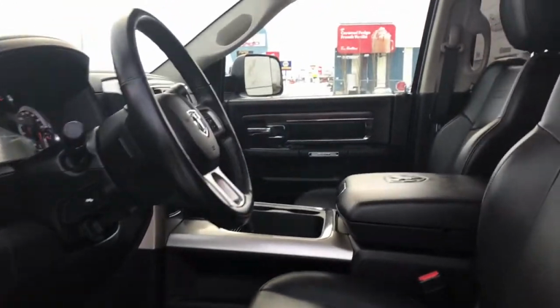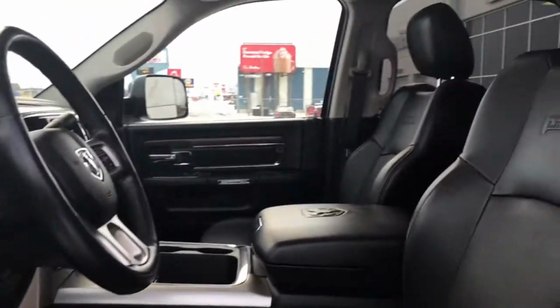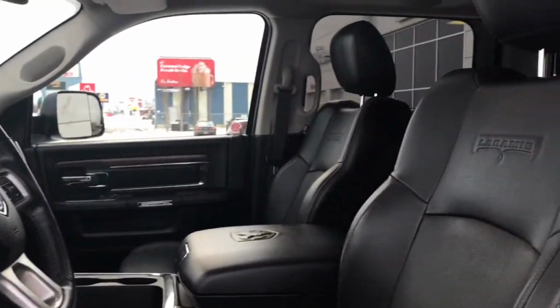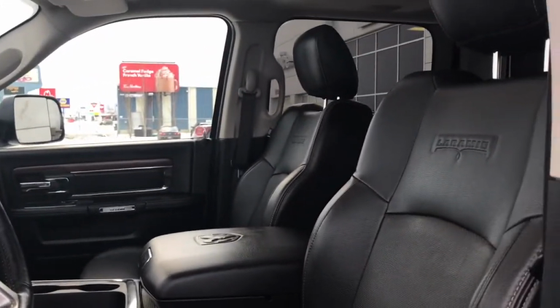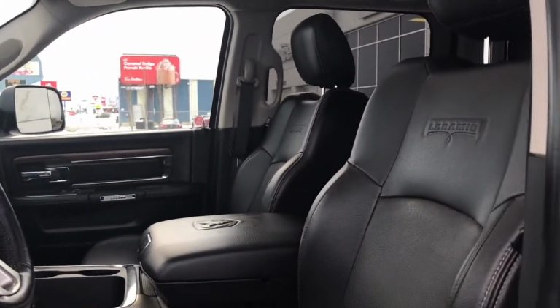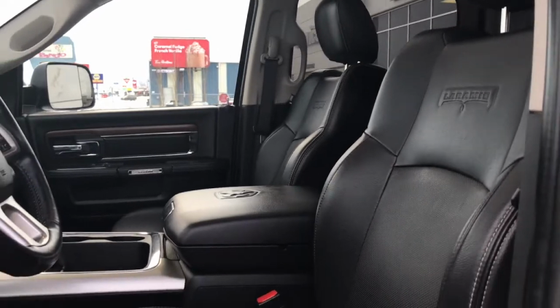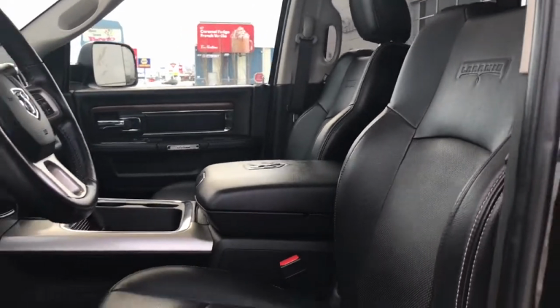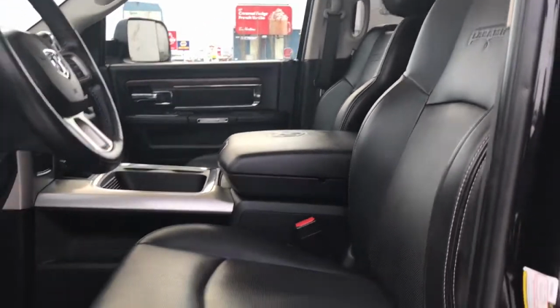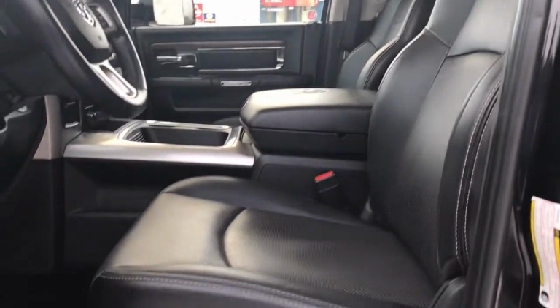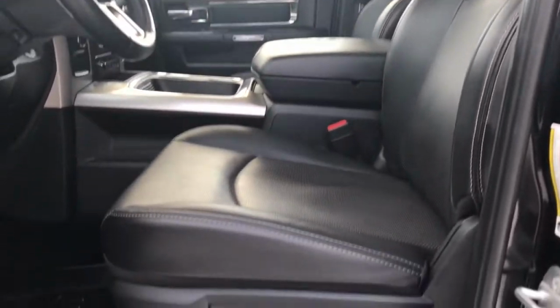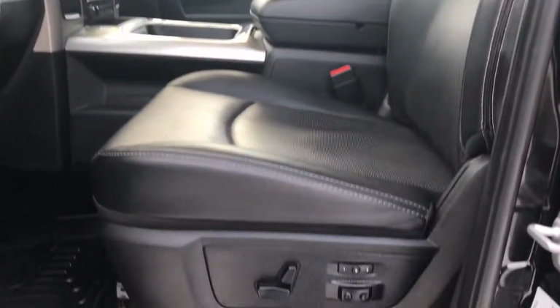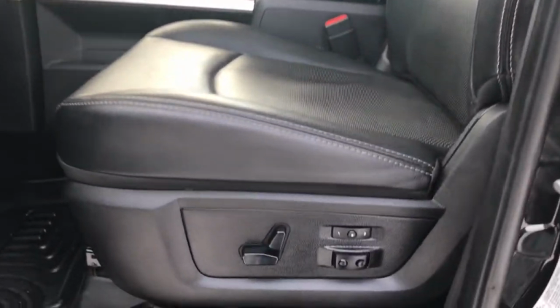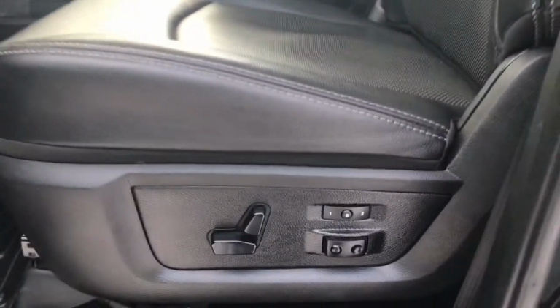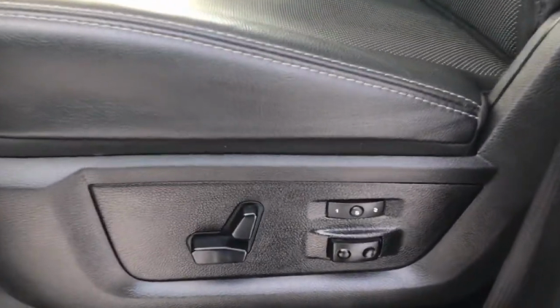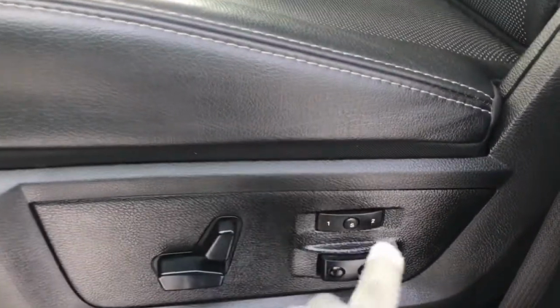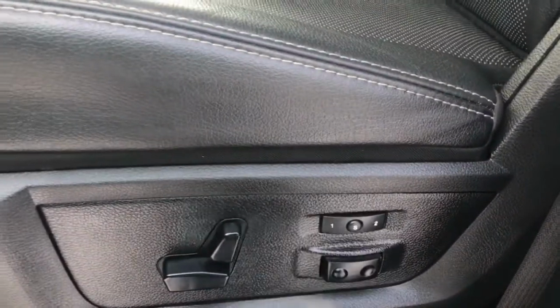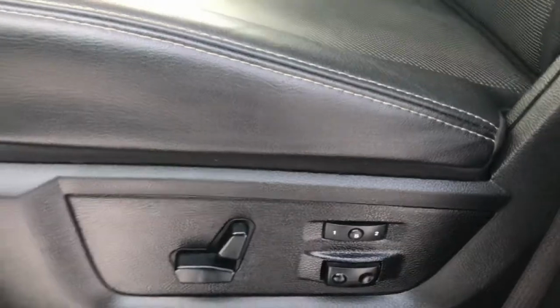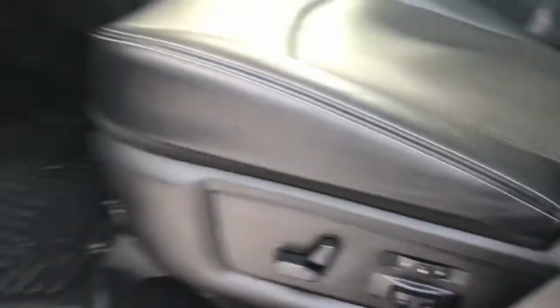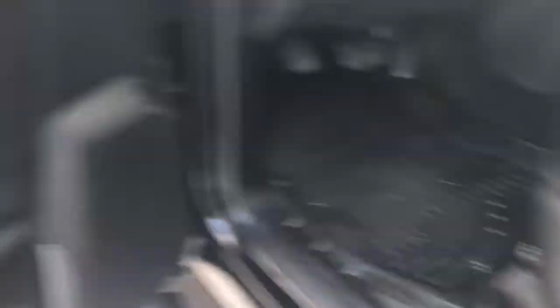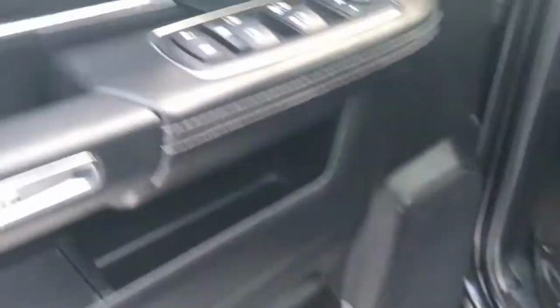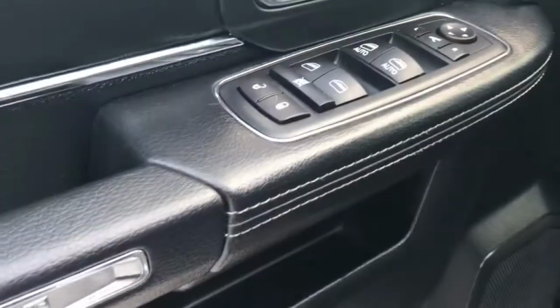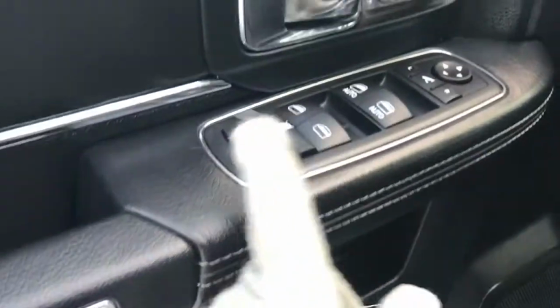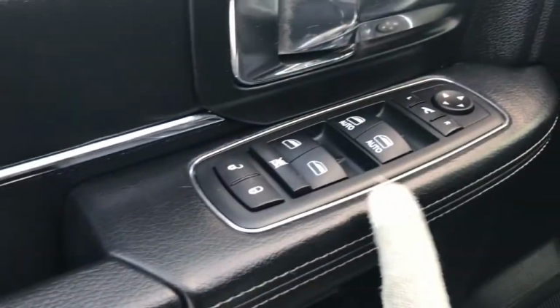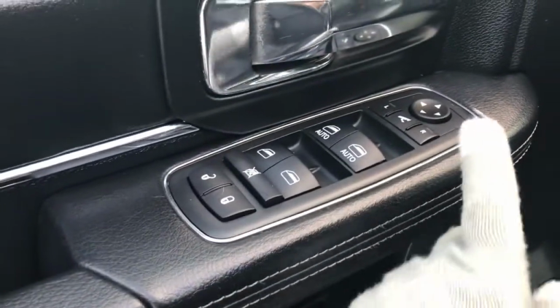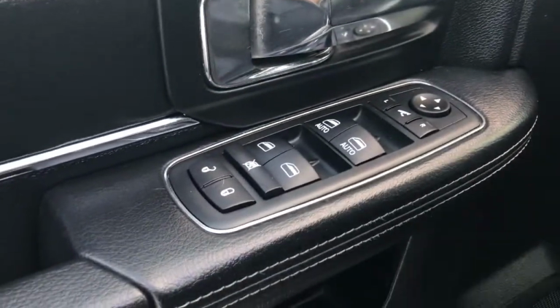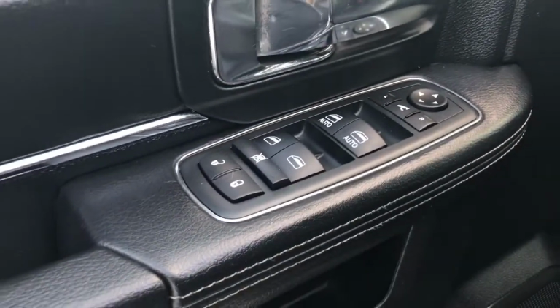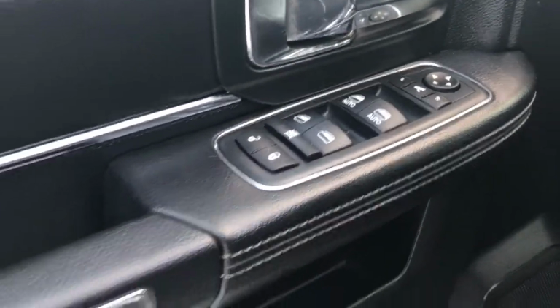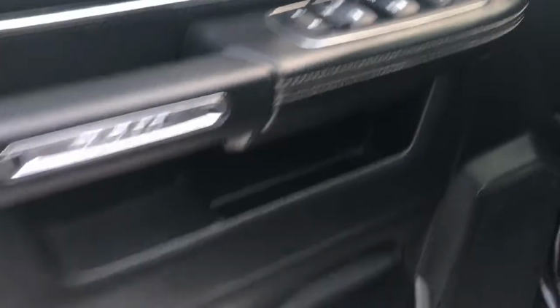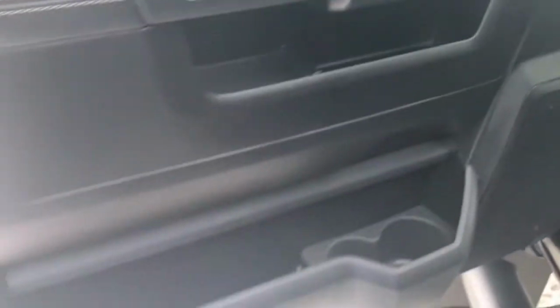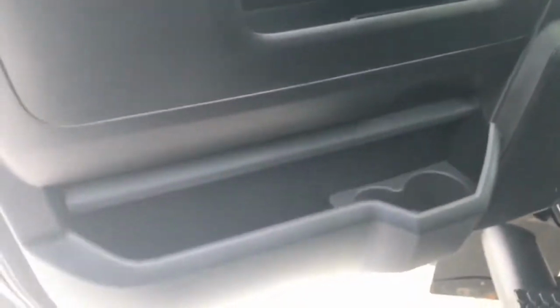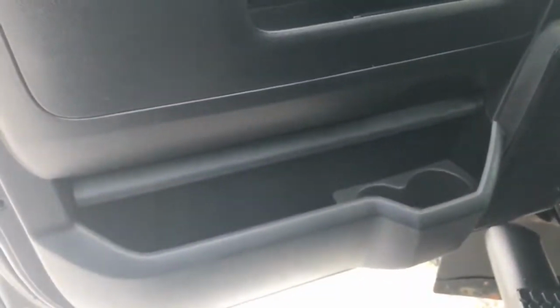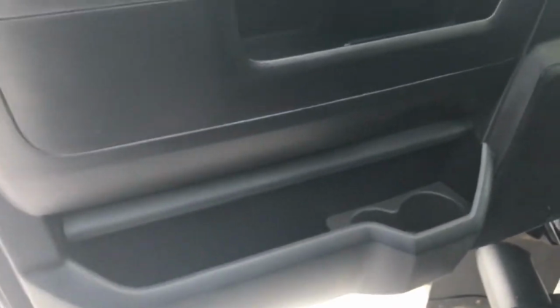Located inside you have this gorgeous black leather seating. The driver's seat is powered and you do have memory seating located on the side here as well. Inside the door we have your power locks, power windows, power adjustable fold-in mirrors, and a big compartment at the bottom with two cup holders.